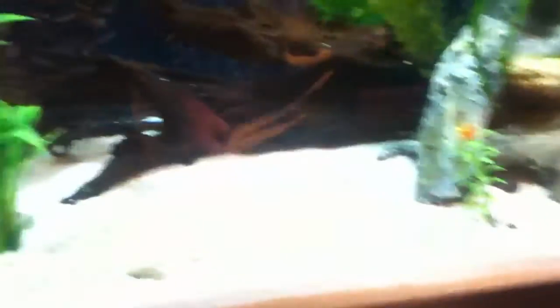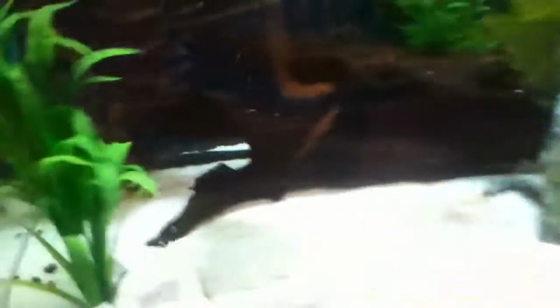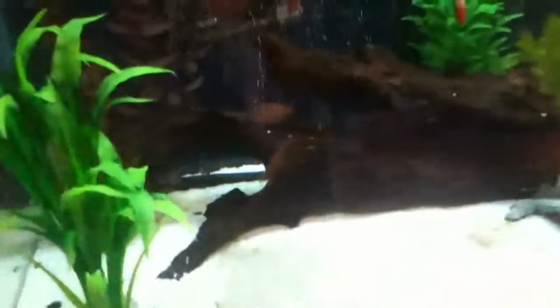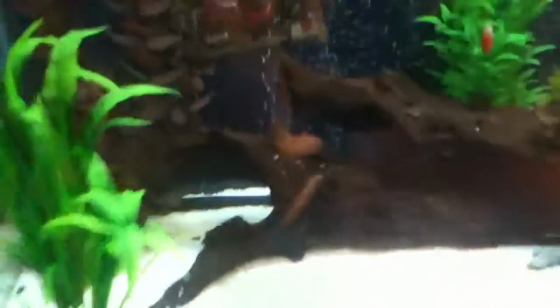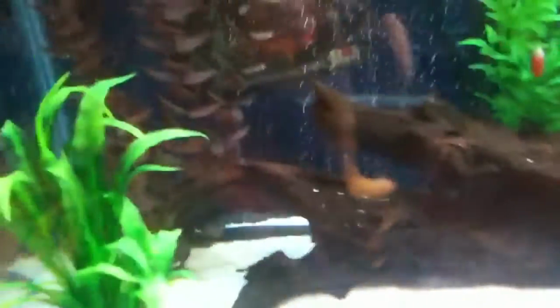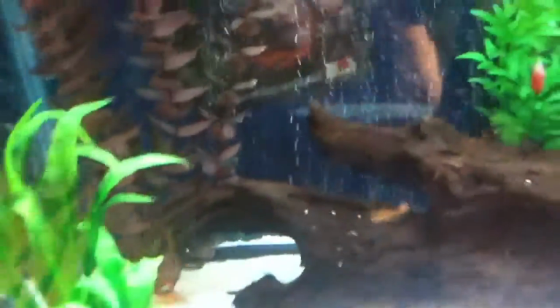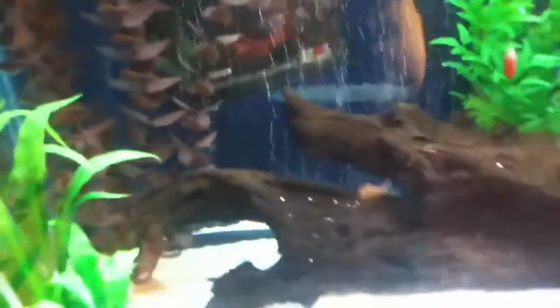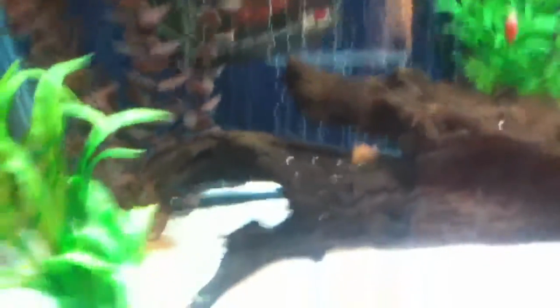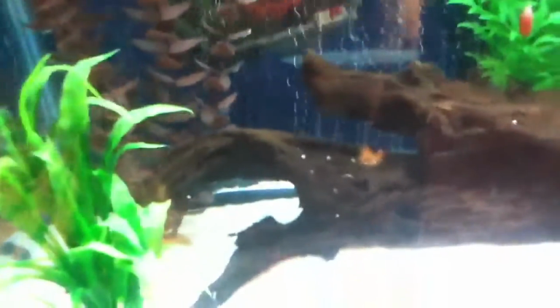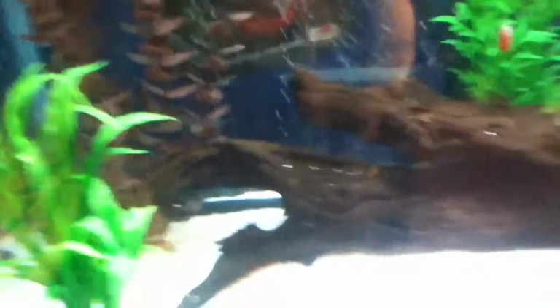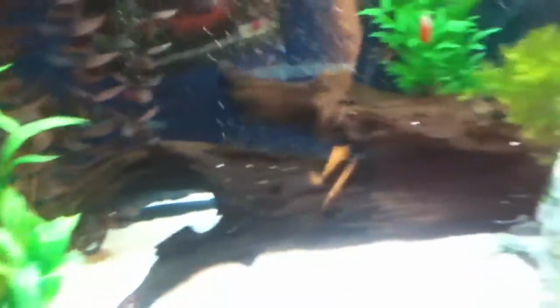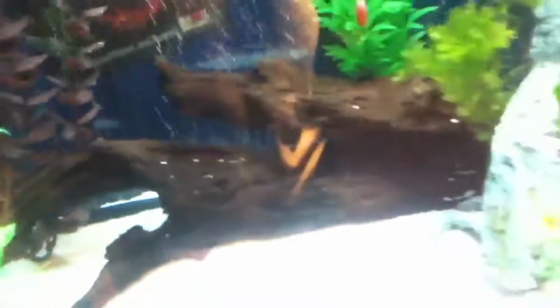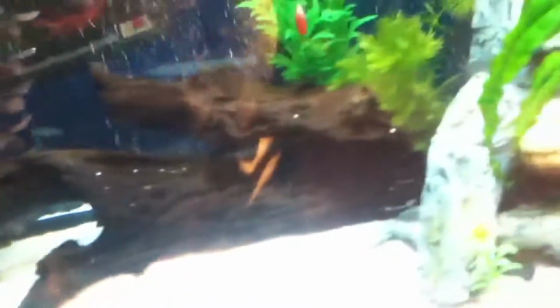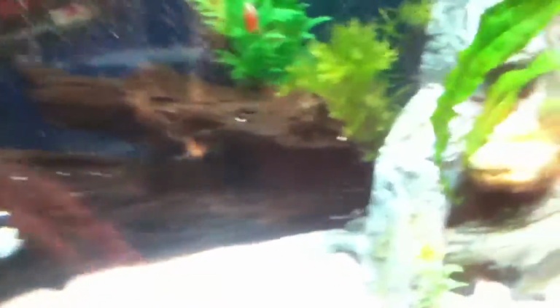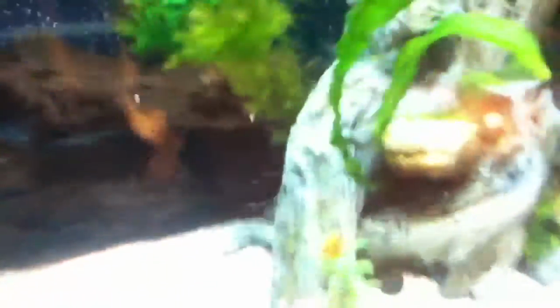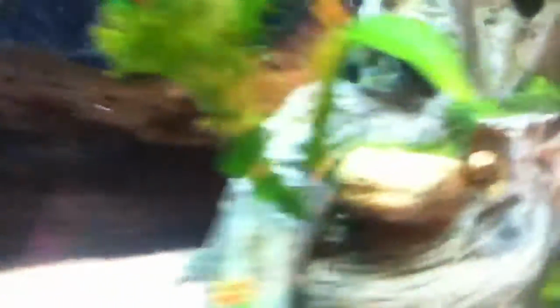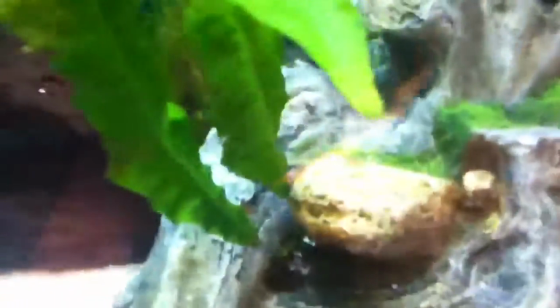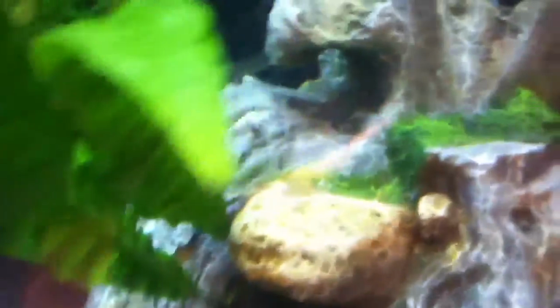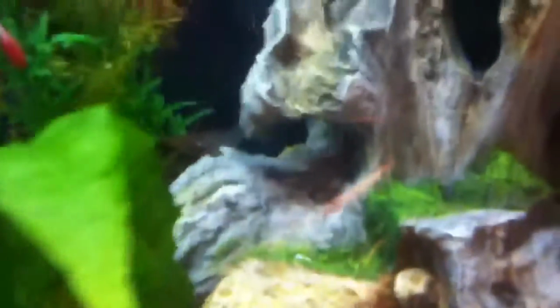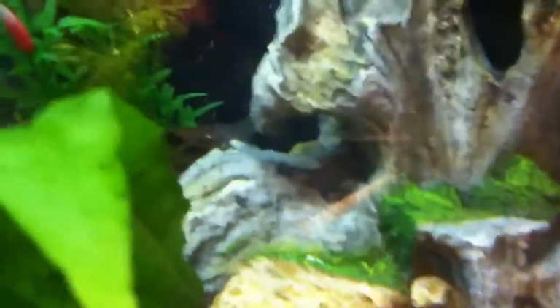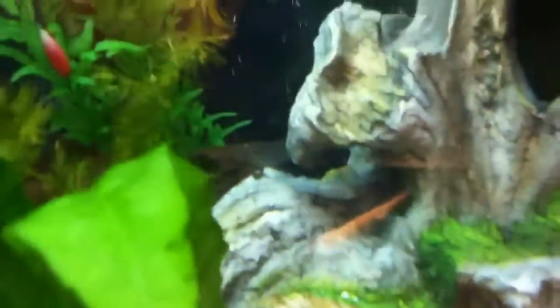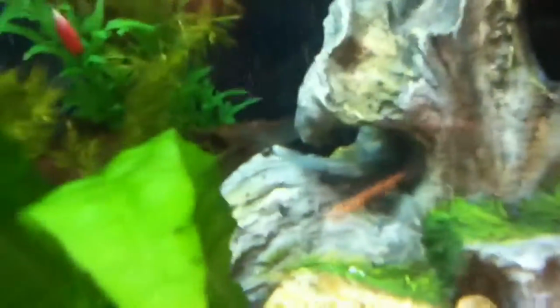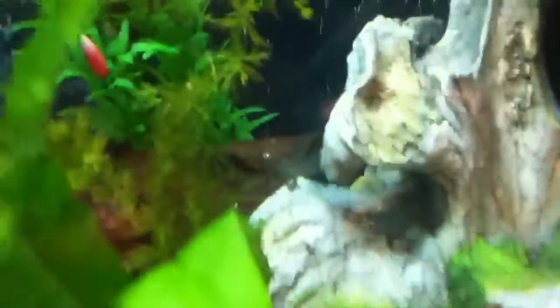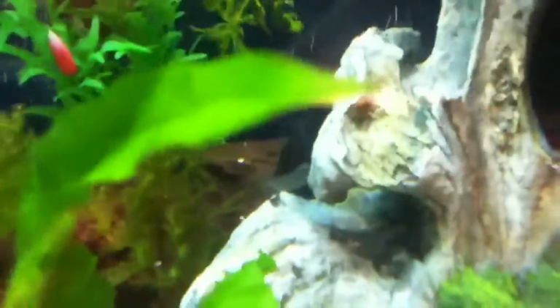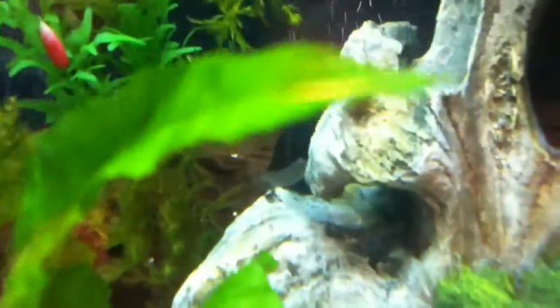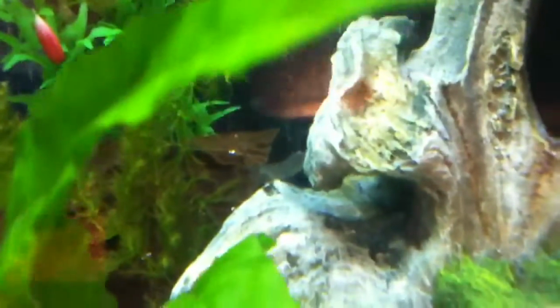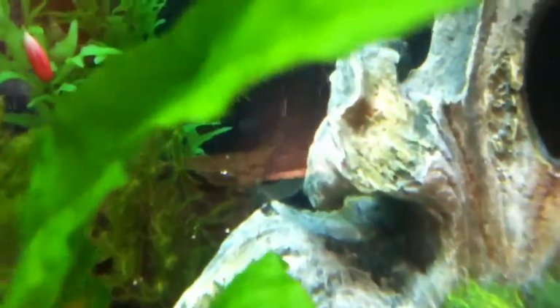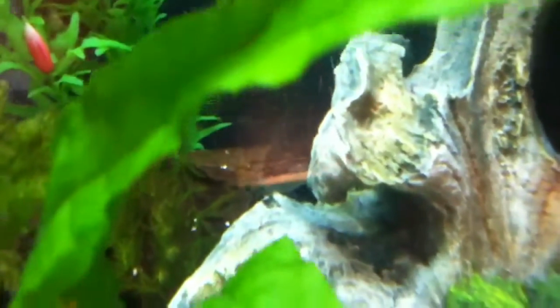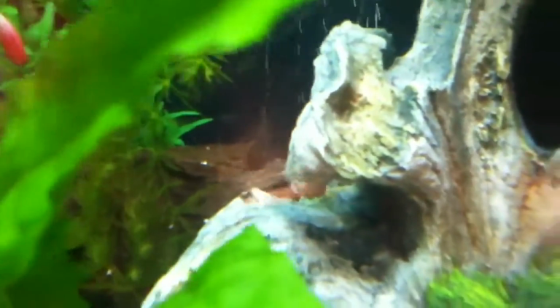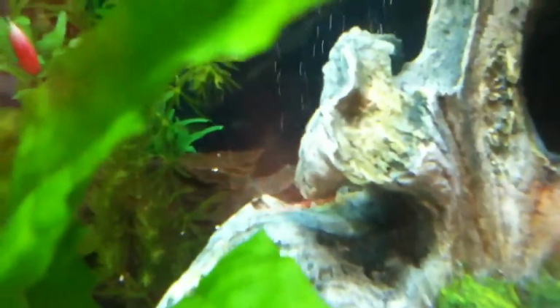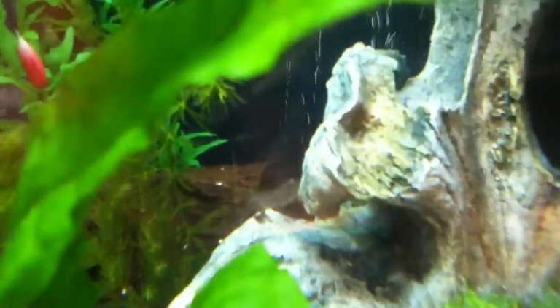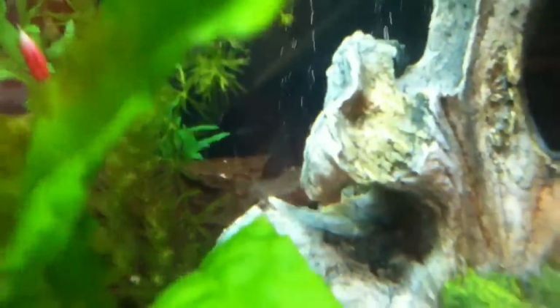This is my Malaysian driftwood I got yesterday. Oh, there's another shrimp - see him right there.